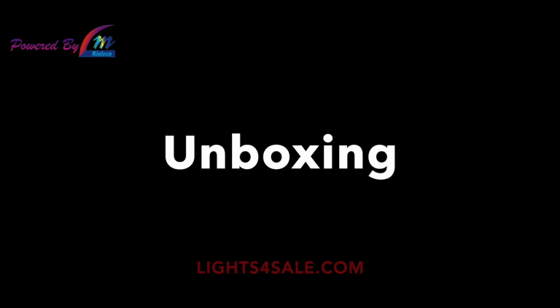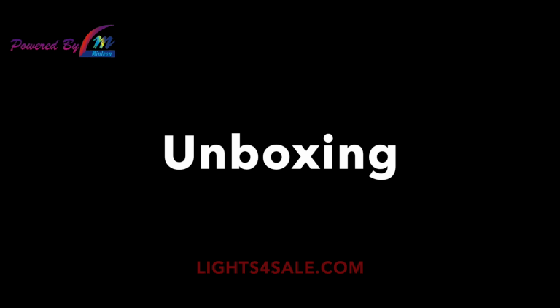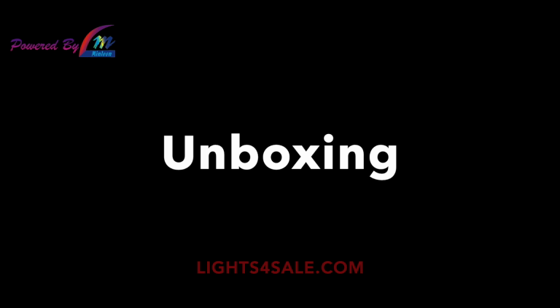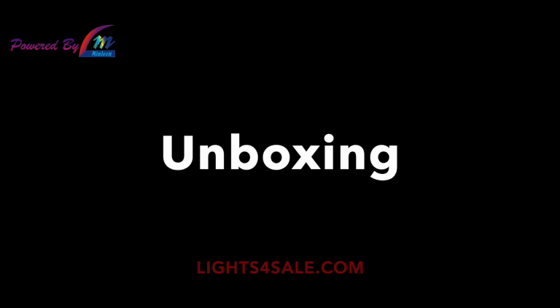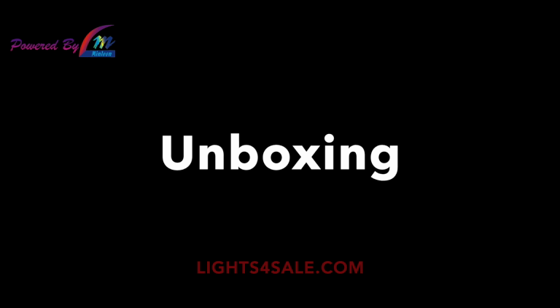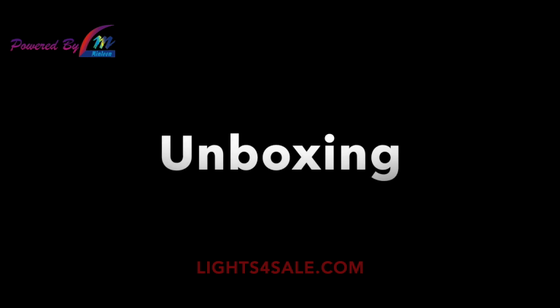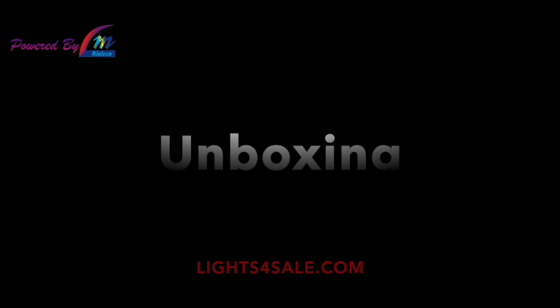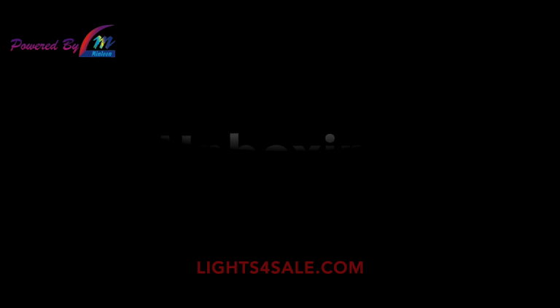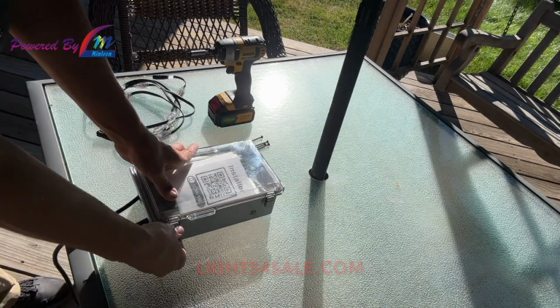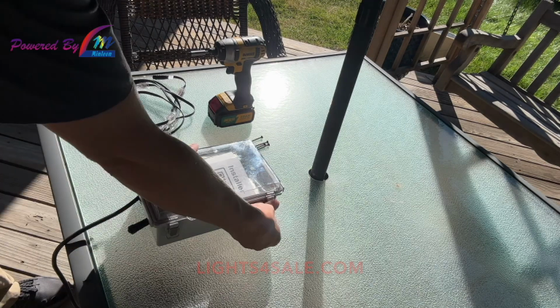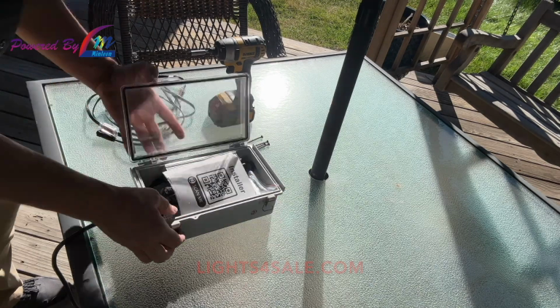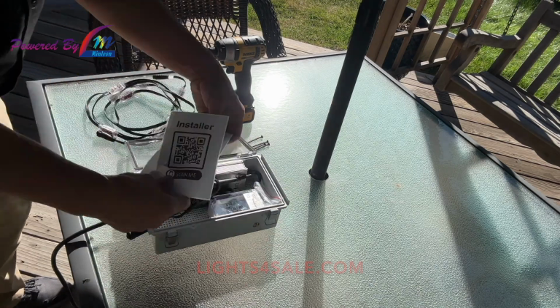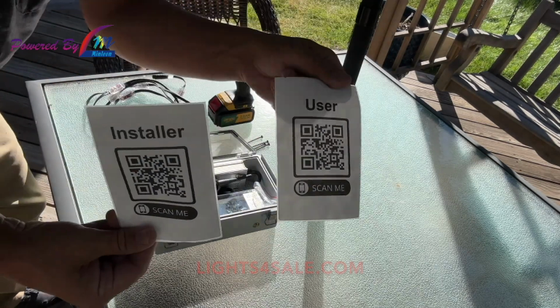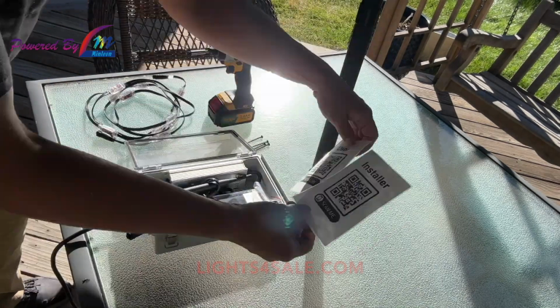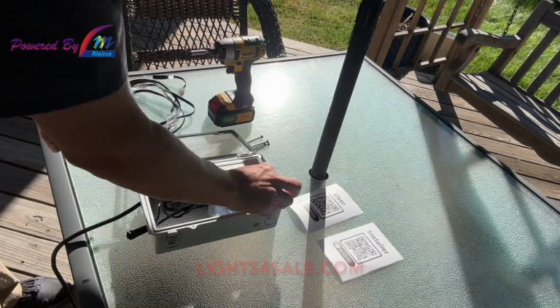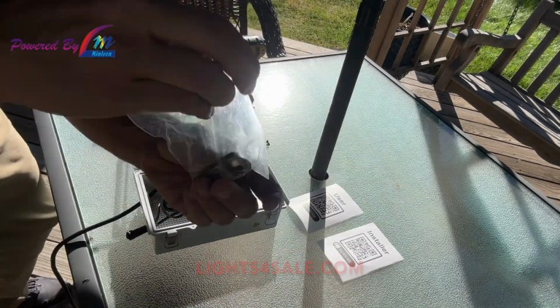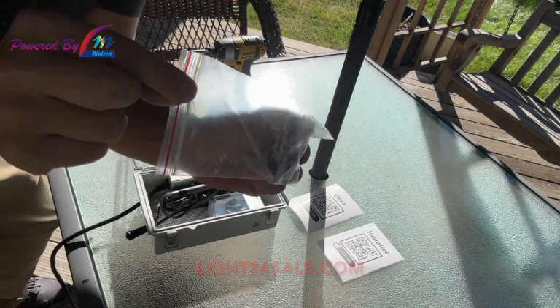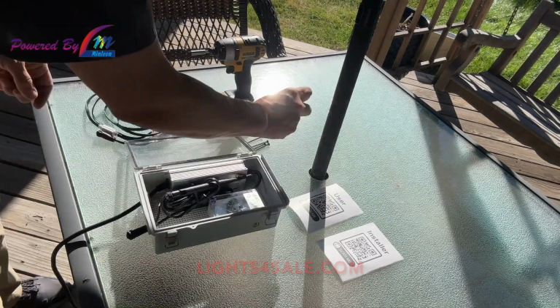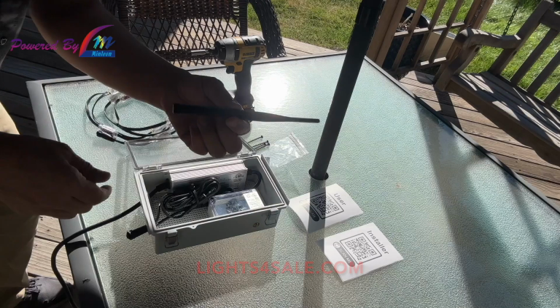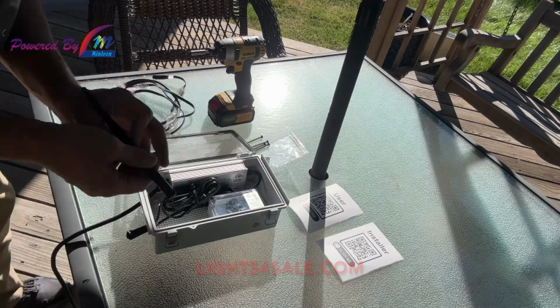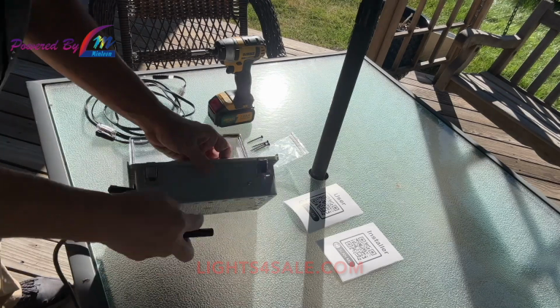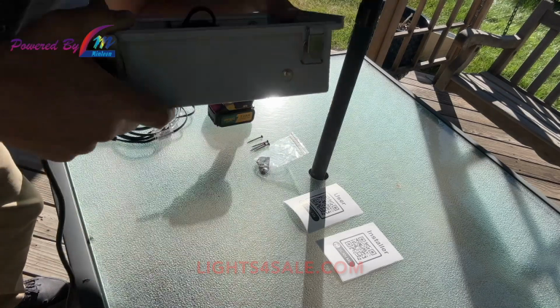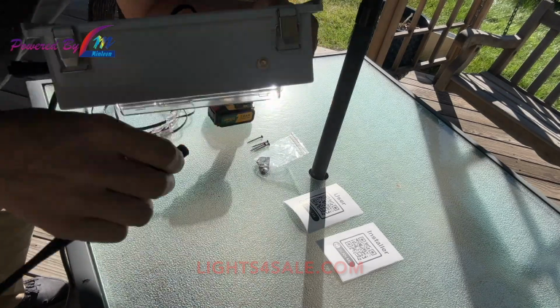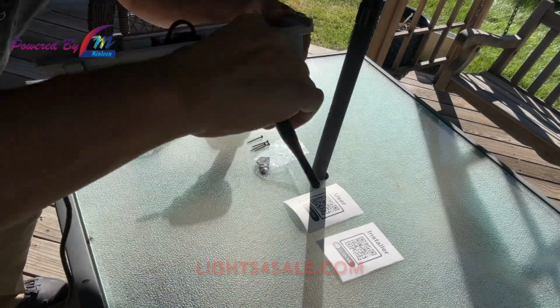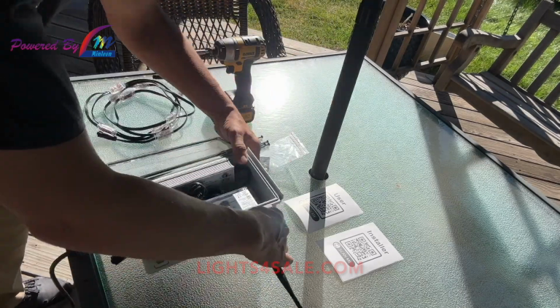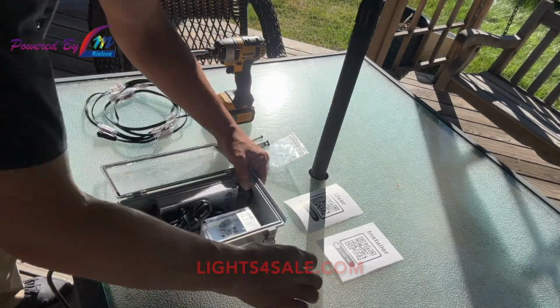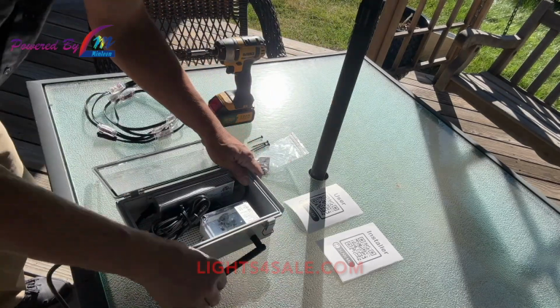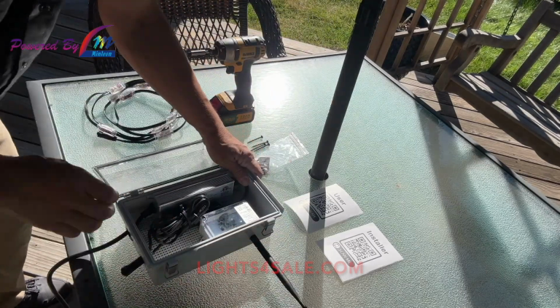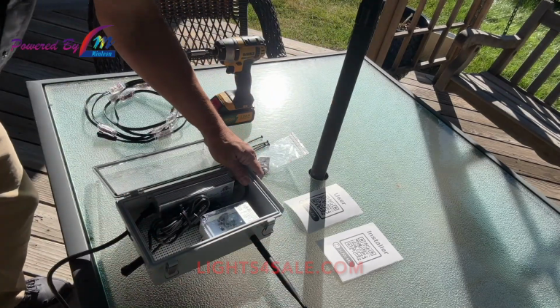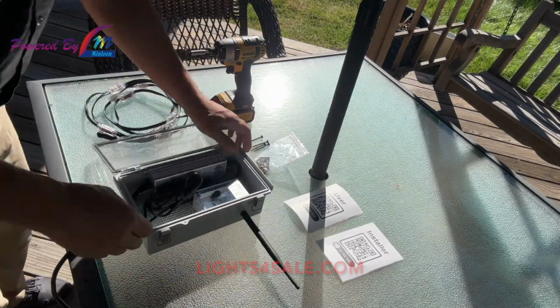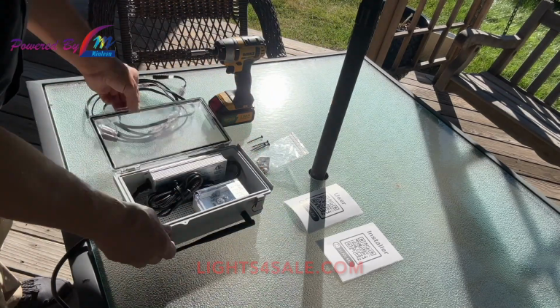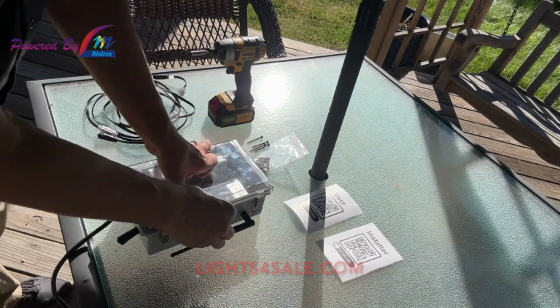Unlatch the lid on the control box and remove the contents inside. Remove the QR codes, the hardware, and the antenna. Attach the antenna and you're good to go.